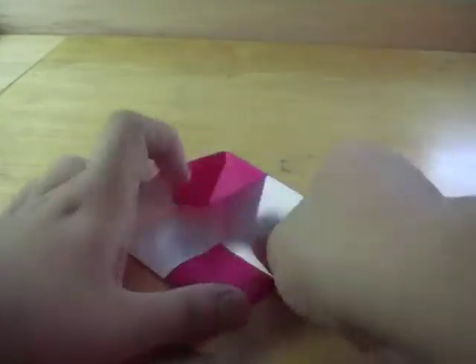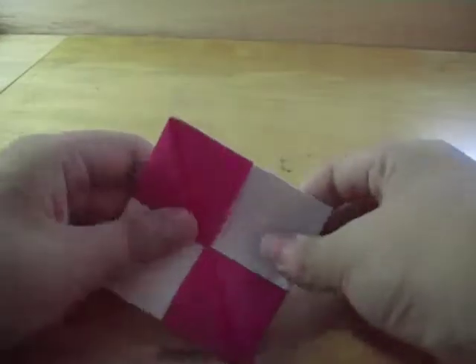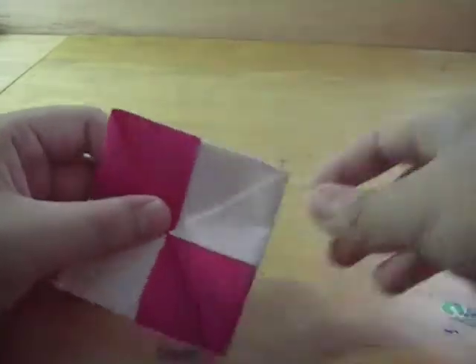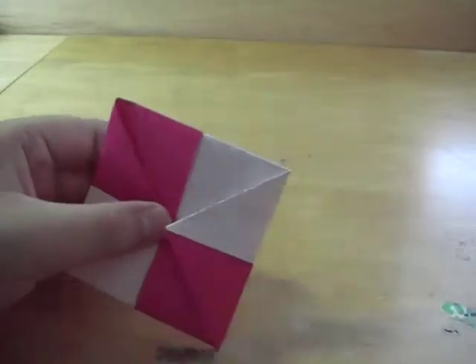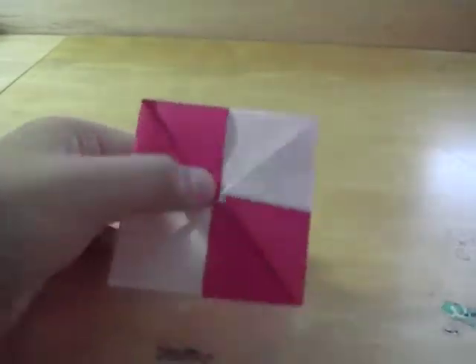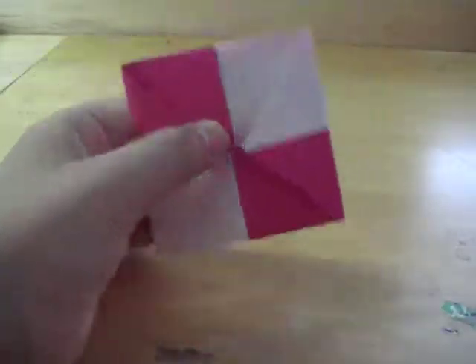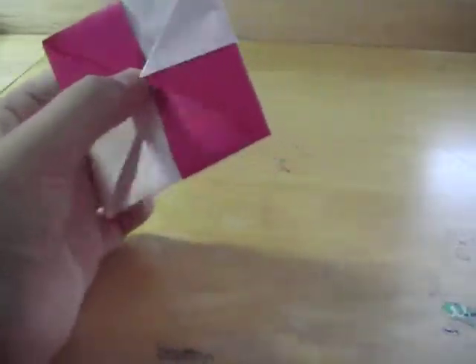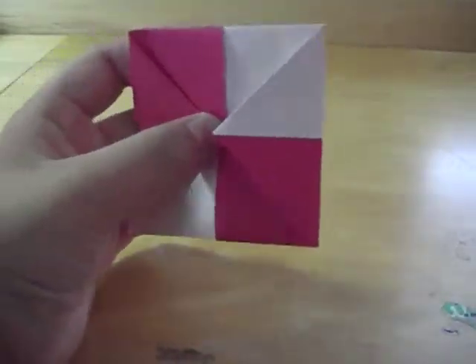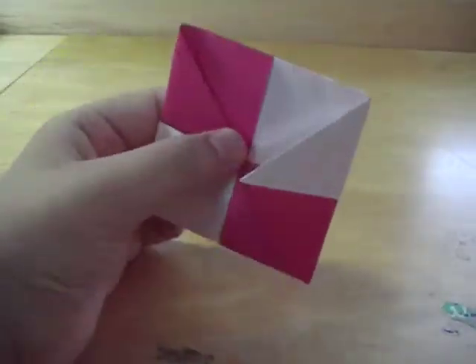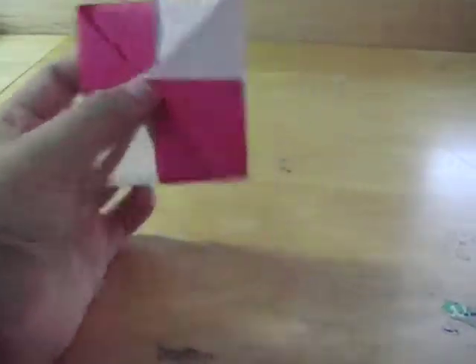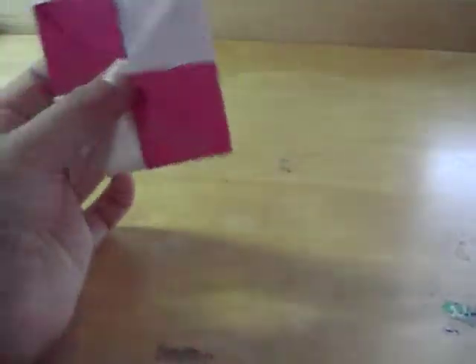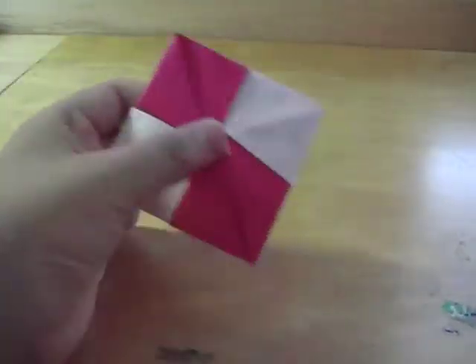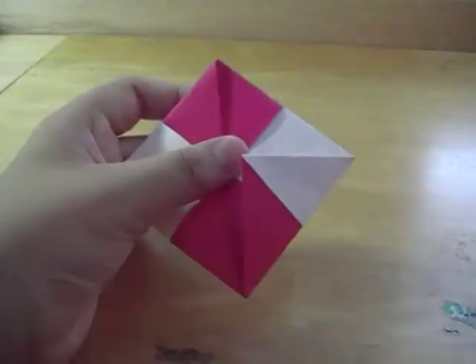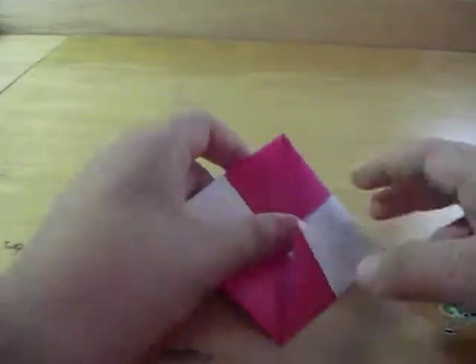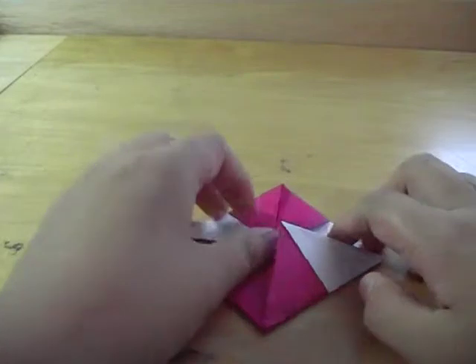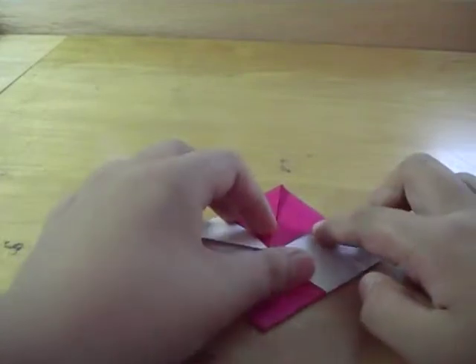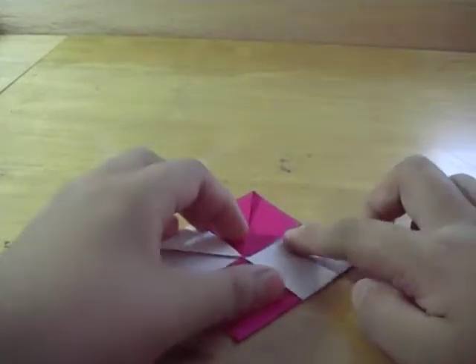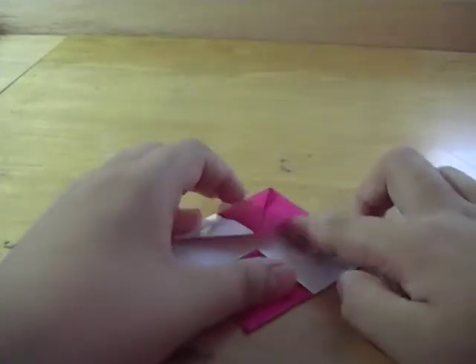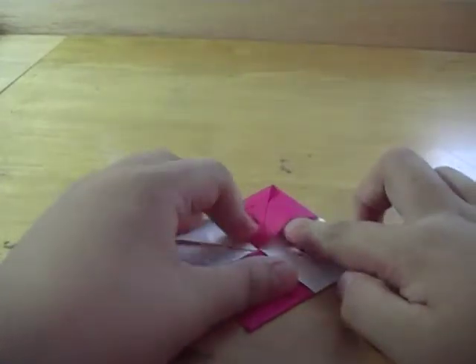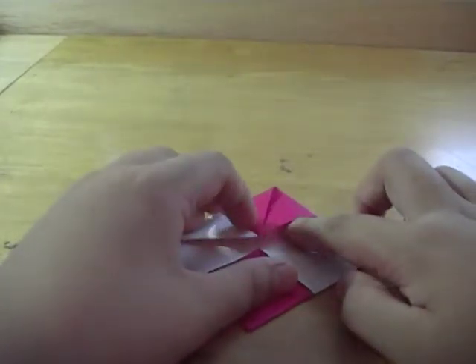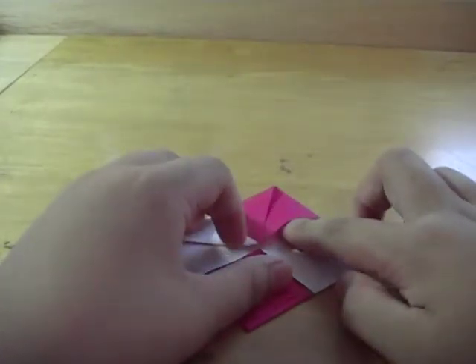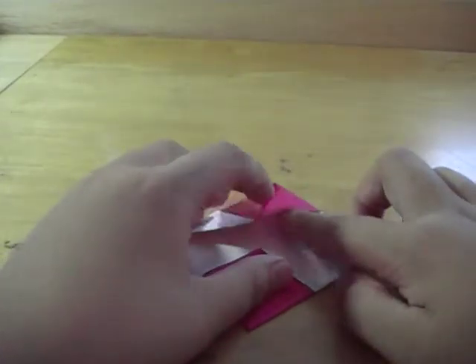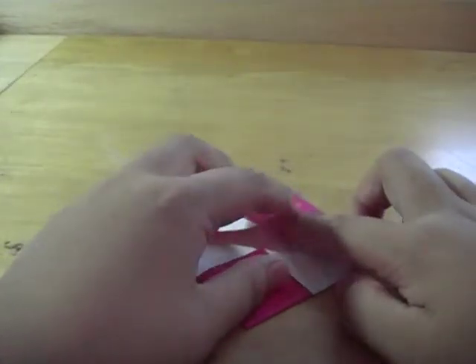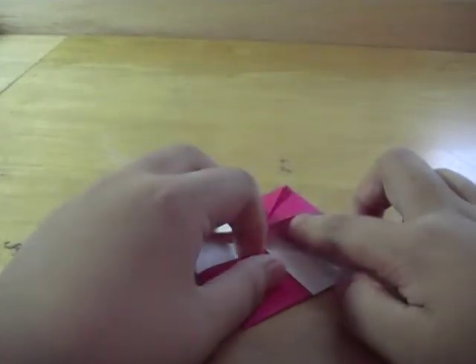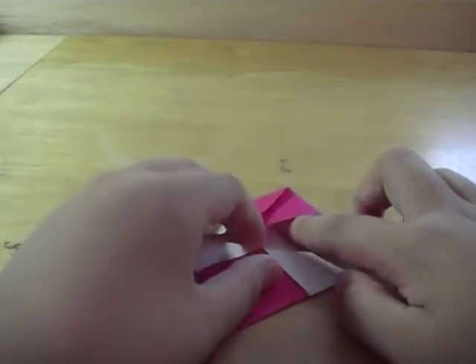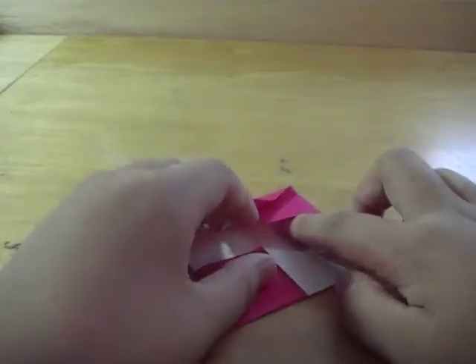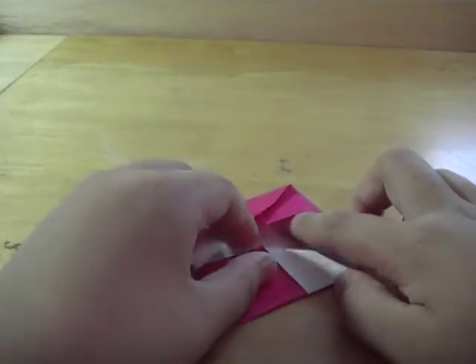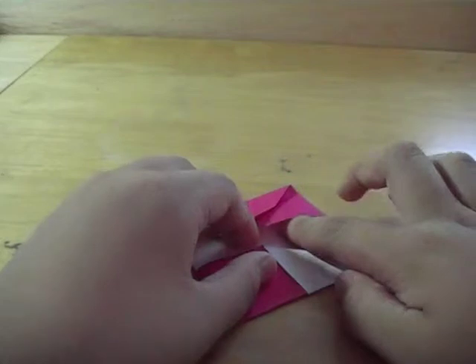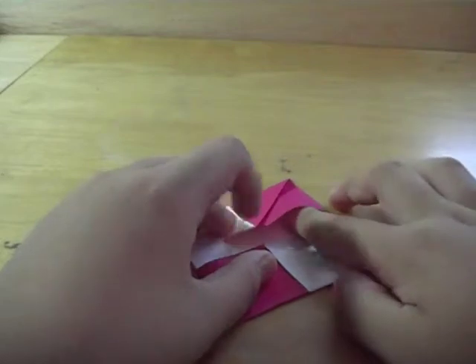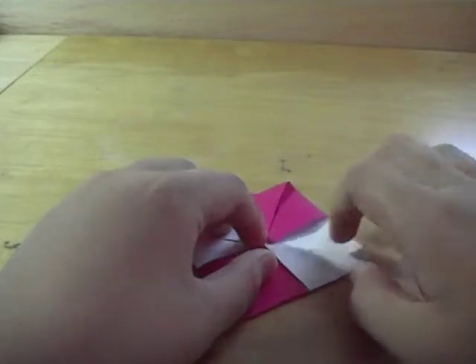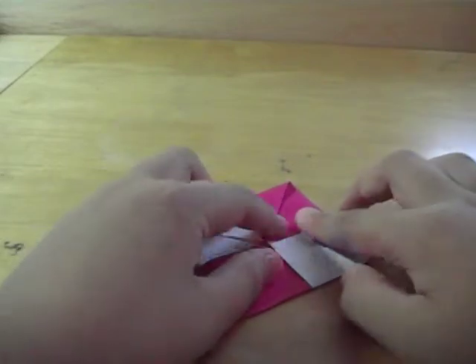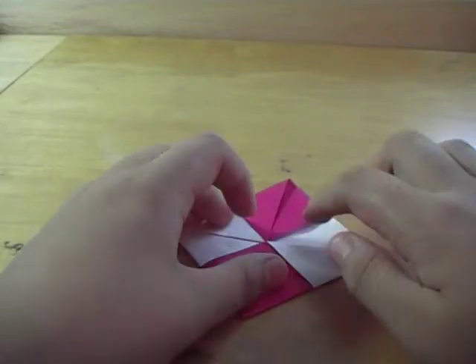So now you've got something that looks like this. We're almost at the end — so far it was easy, right? So now all you need to do is this next part, which is the hardest part.